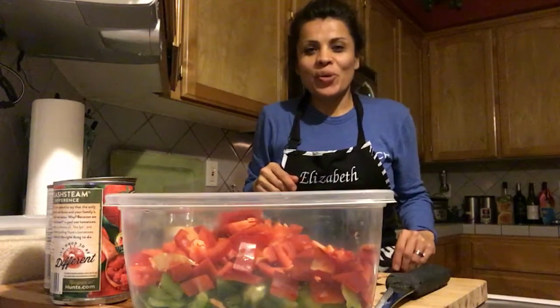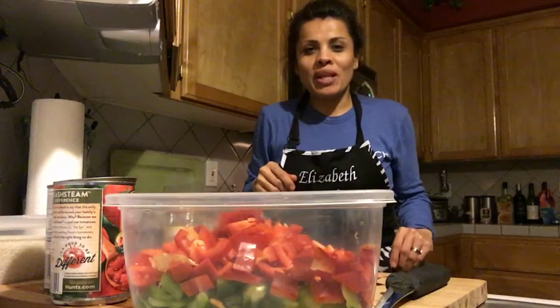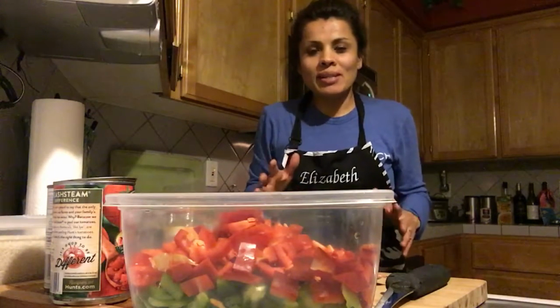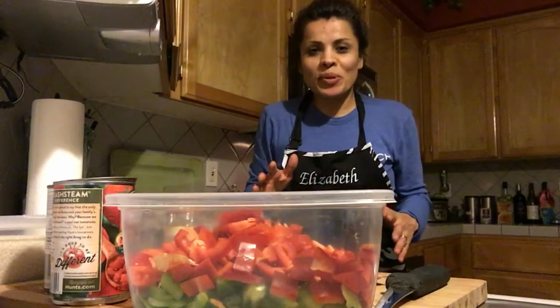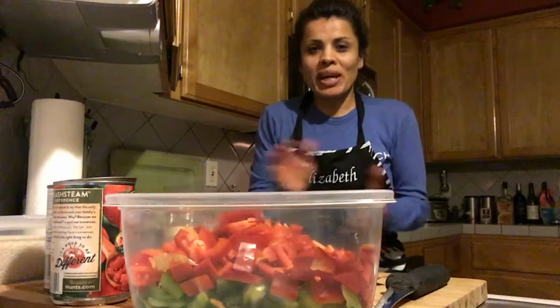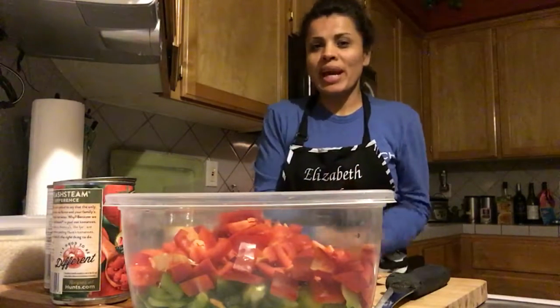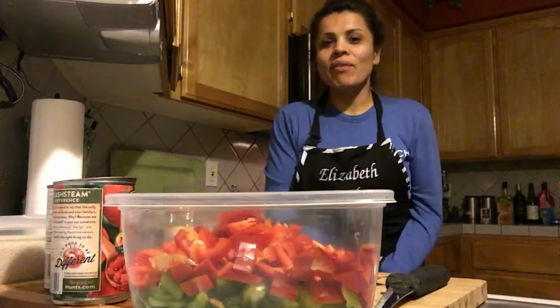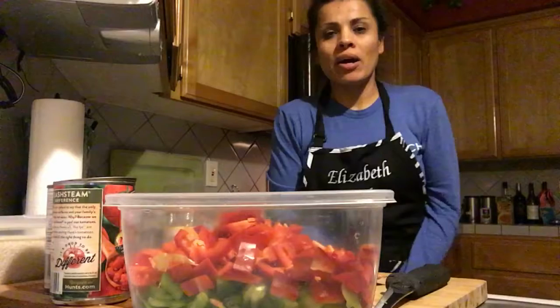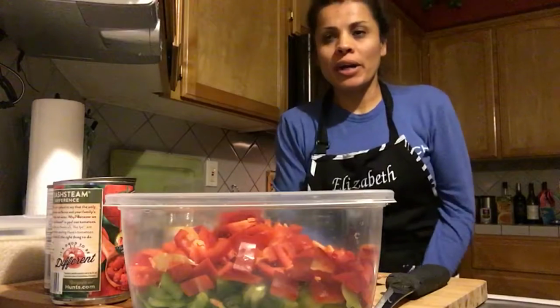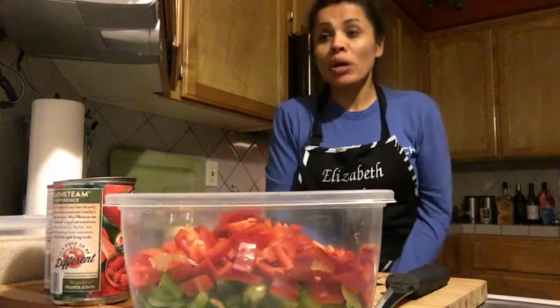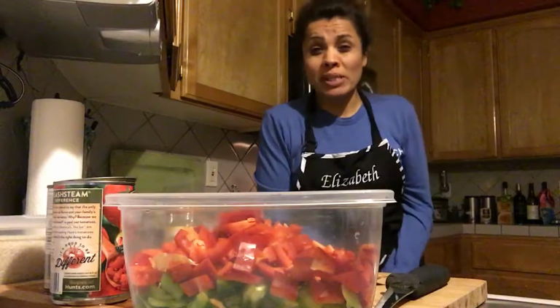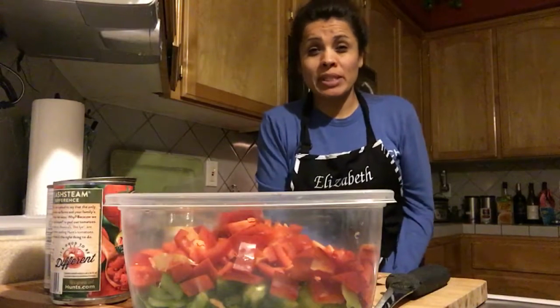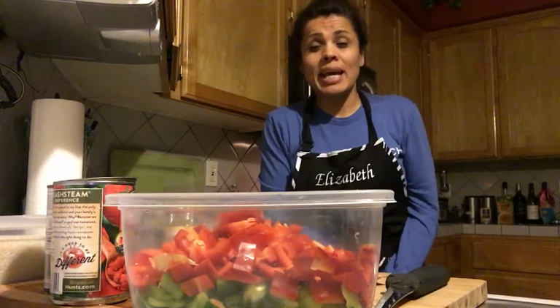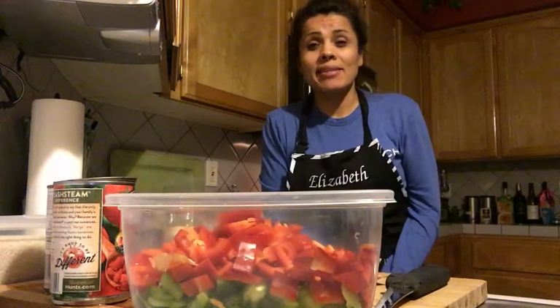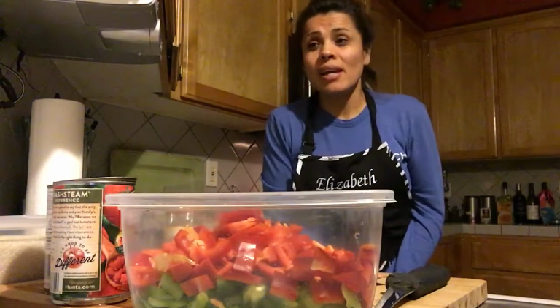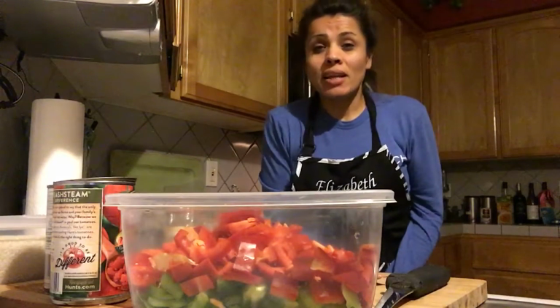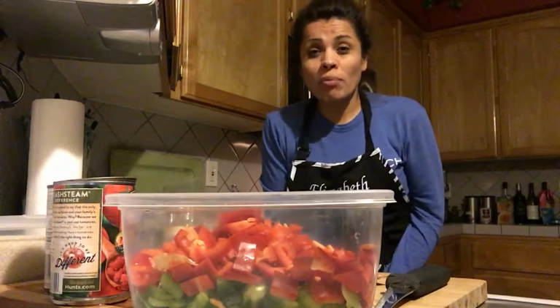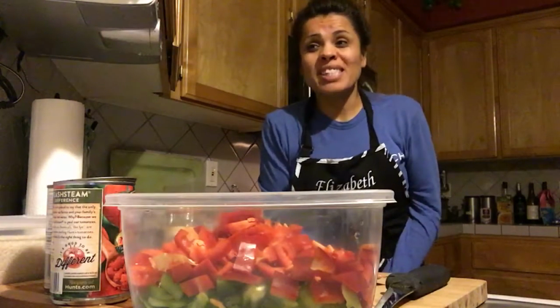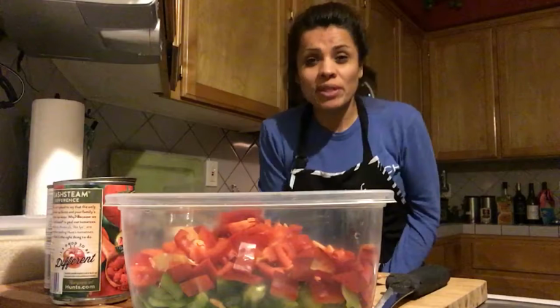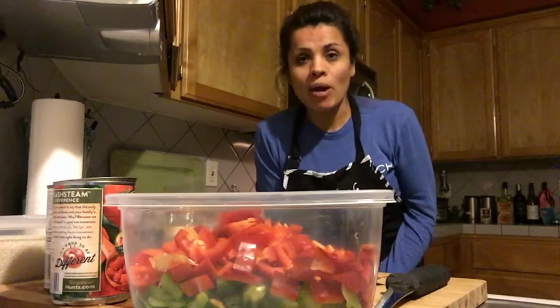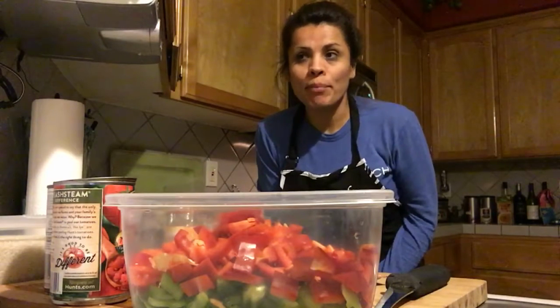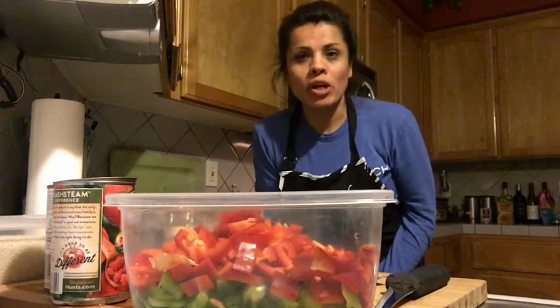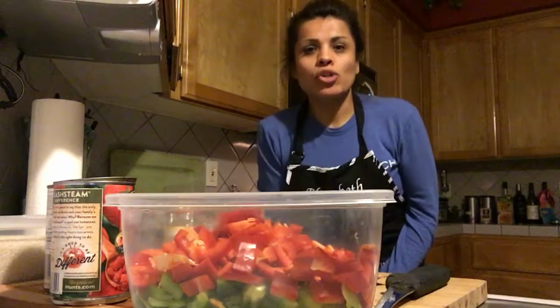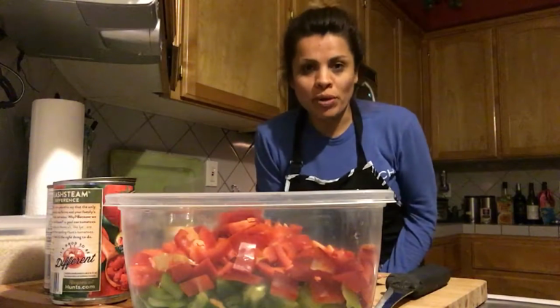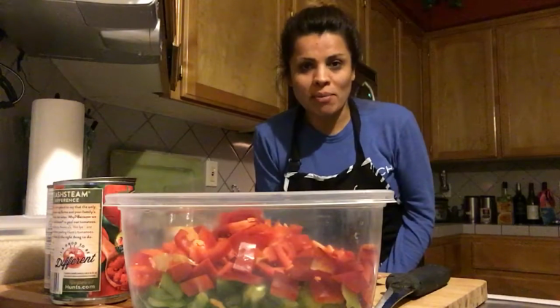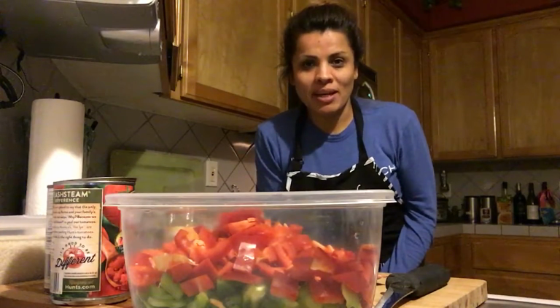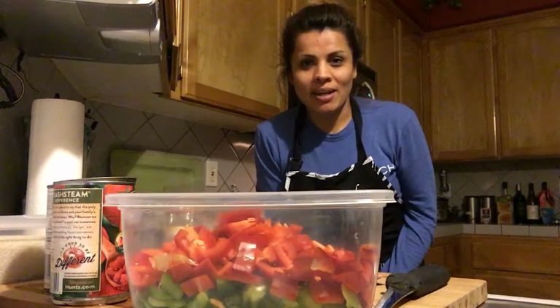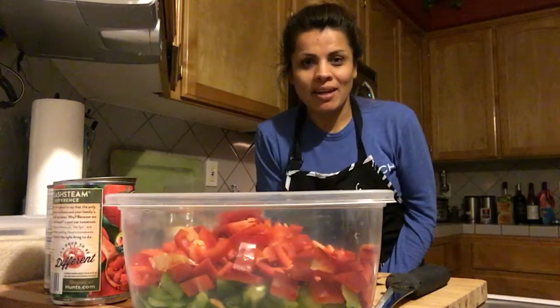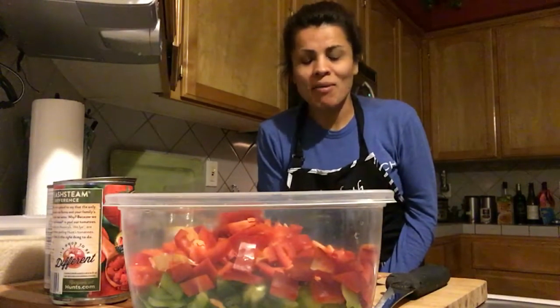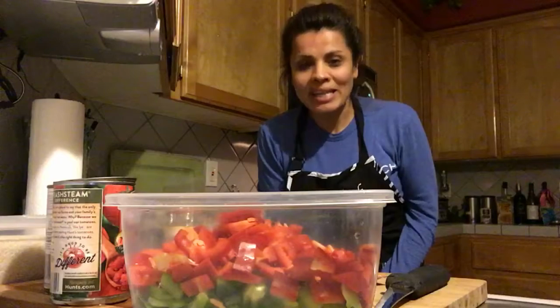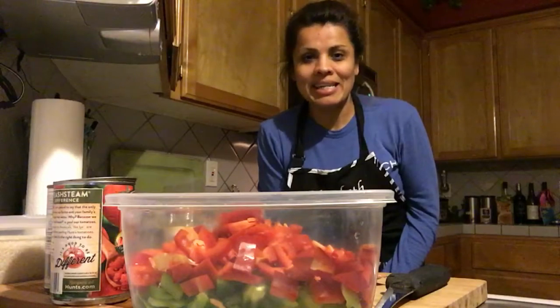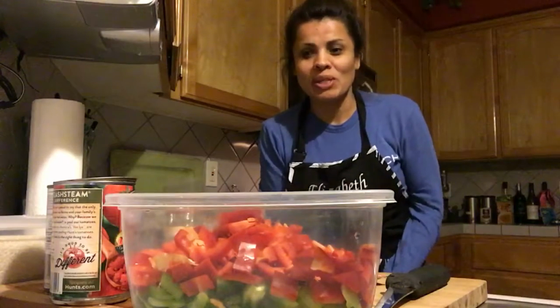This is Elizabeth Rocha and we have our Crock-Pot recipe for today — the Crock-Pot Stuffed Bell Pepper Soup recipe. I can't wait to taste this recipe.